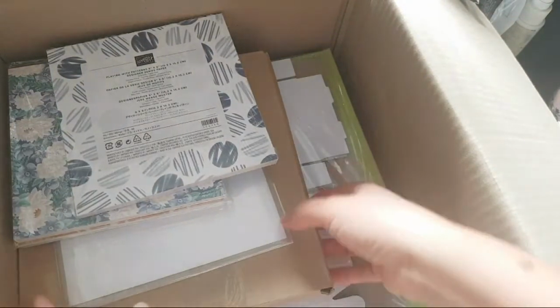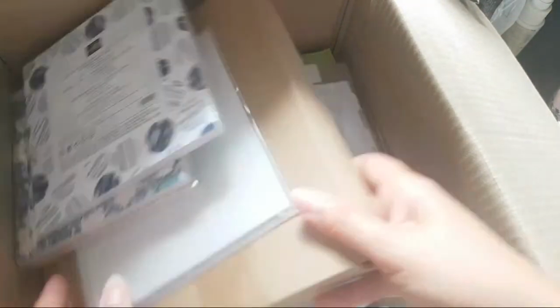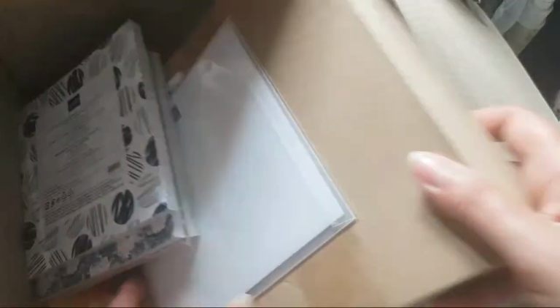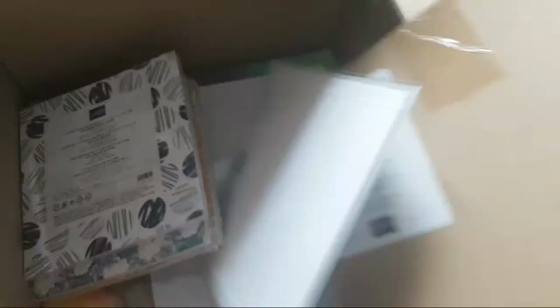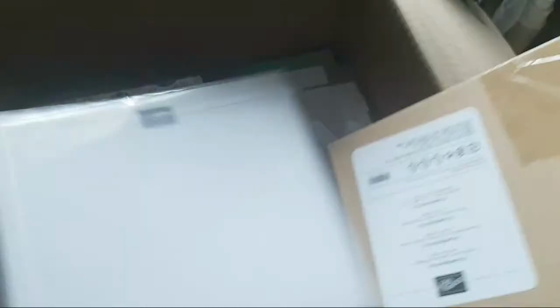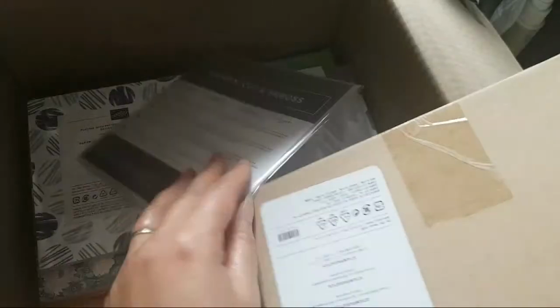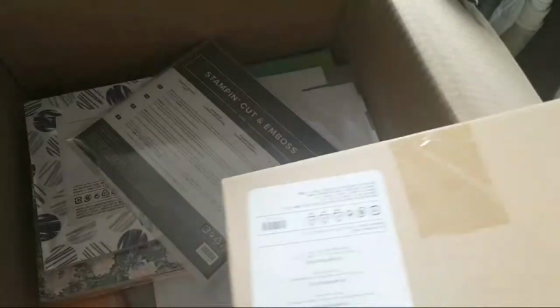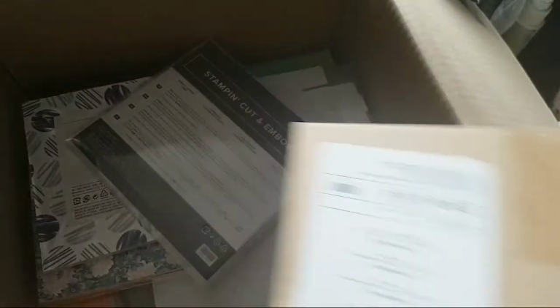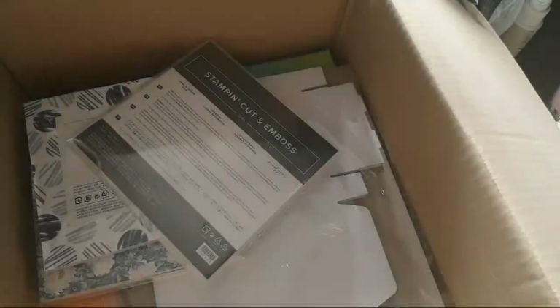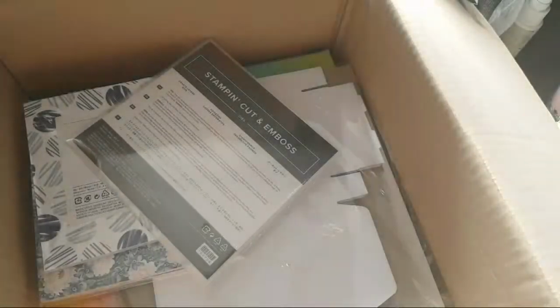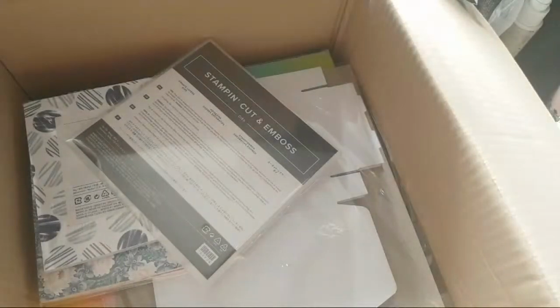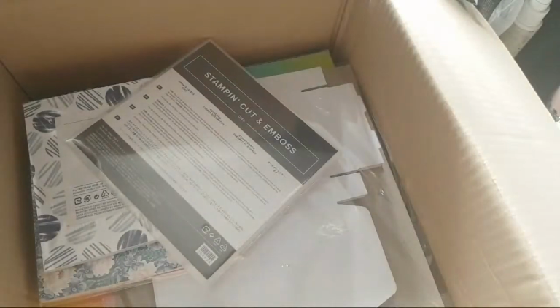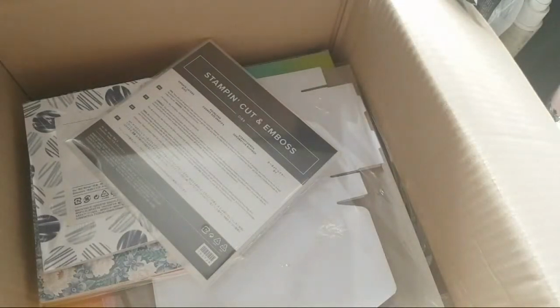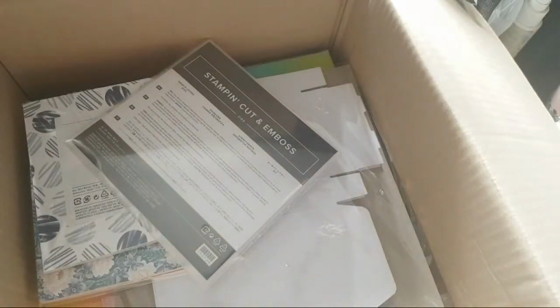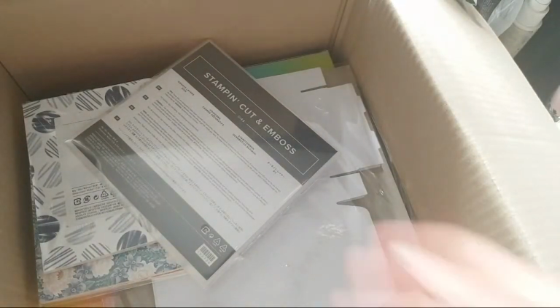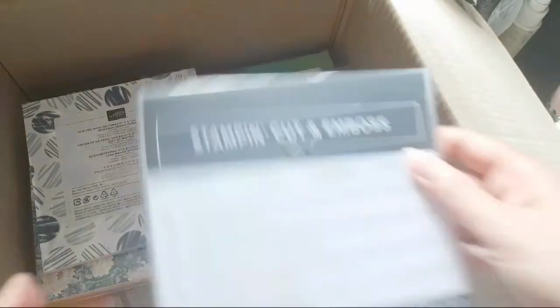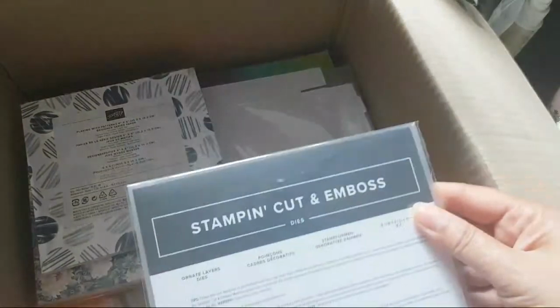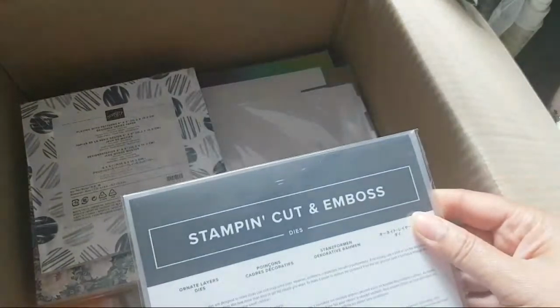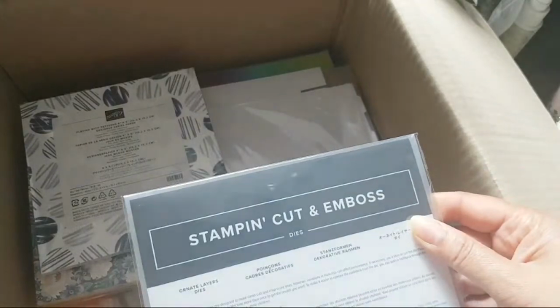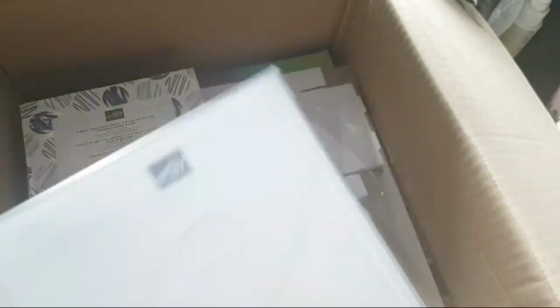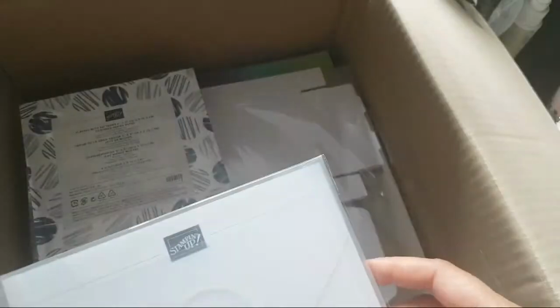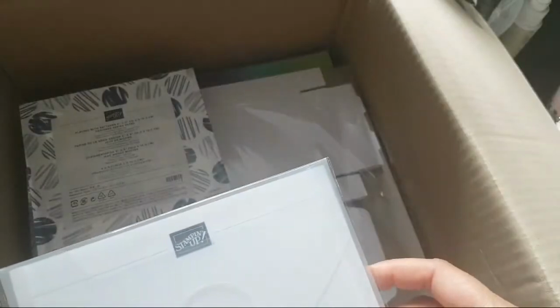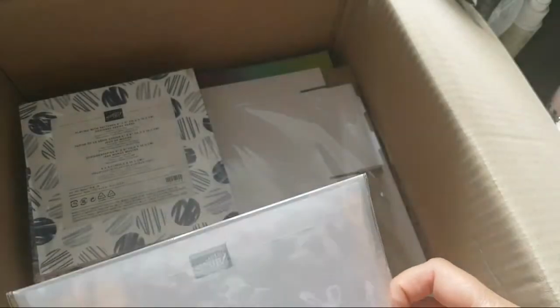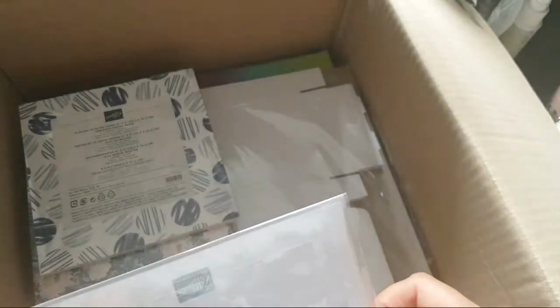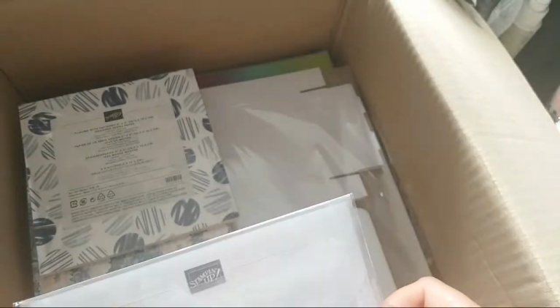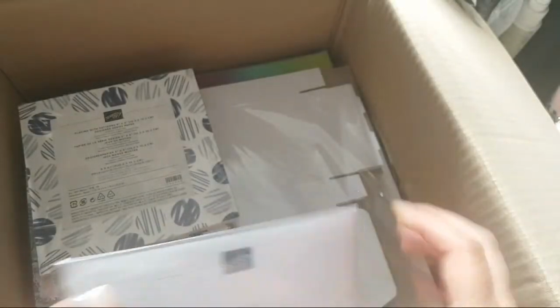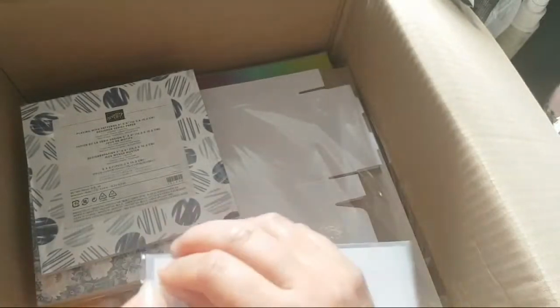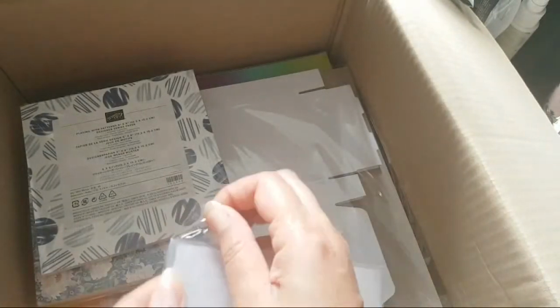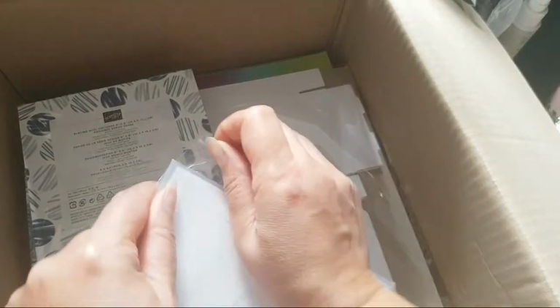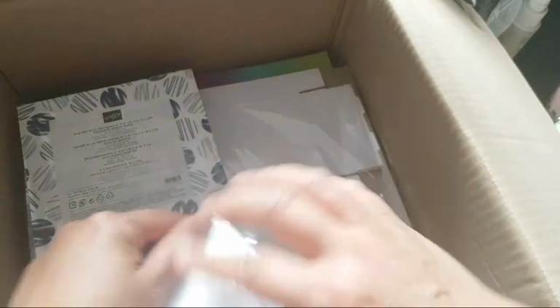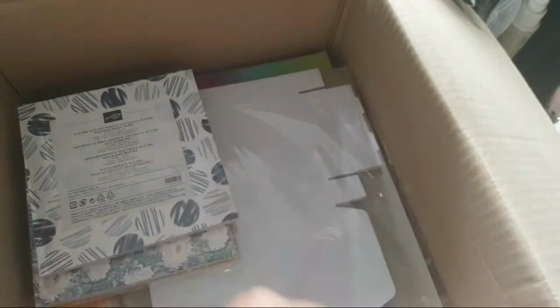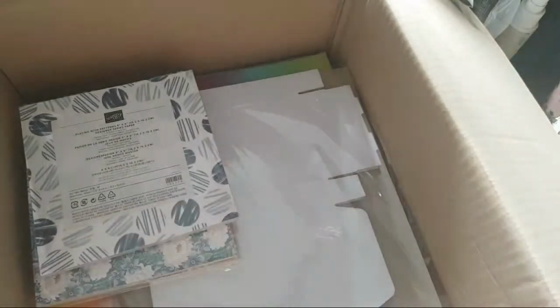There's a Stamperattas in there — that's a present for somebody. Ornate Layers — ah, now this is for a customer, not for me. But again, I think I'll give her a little call.